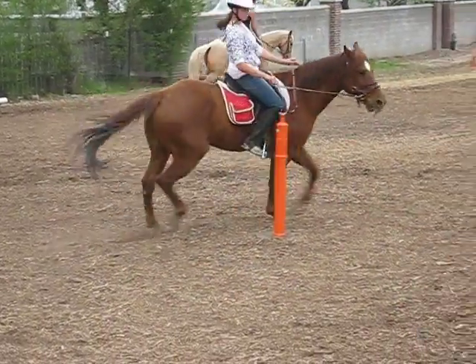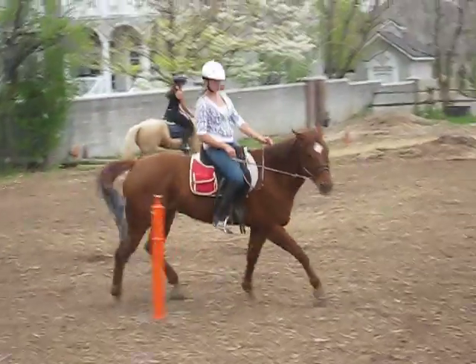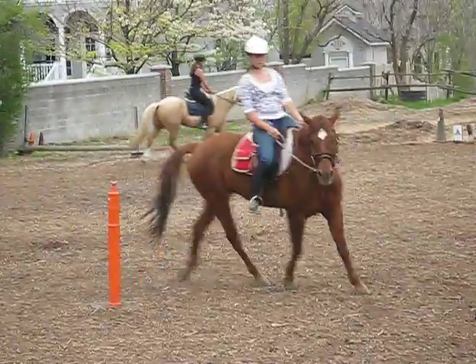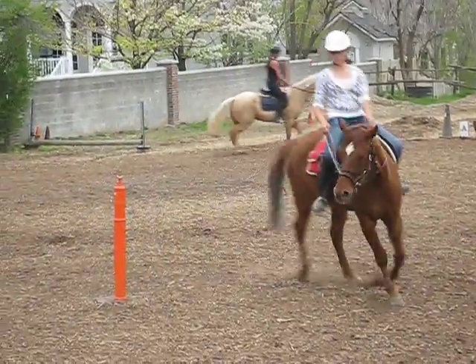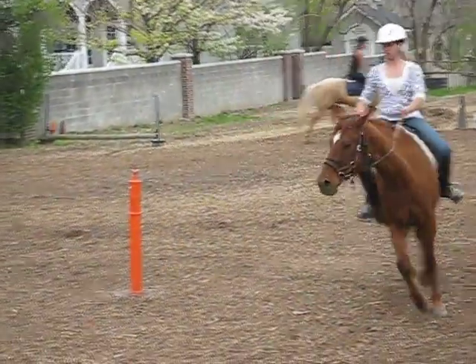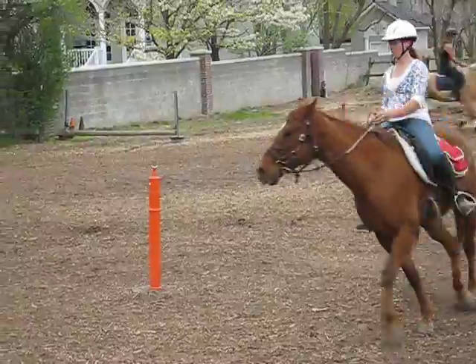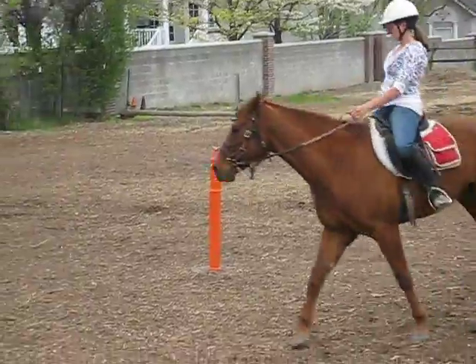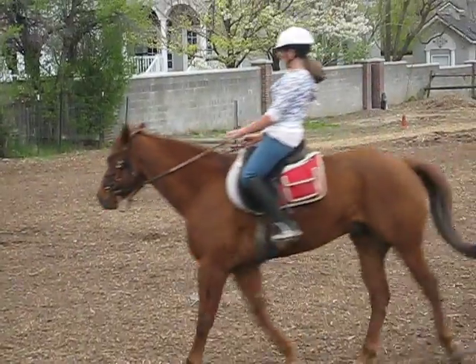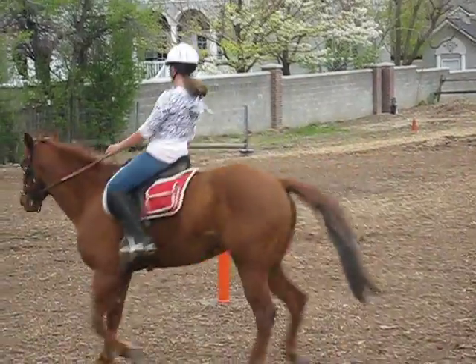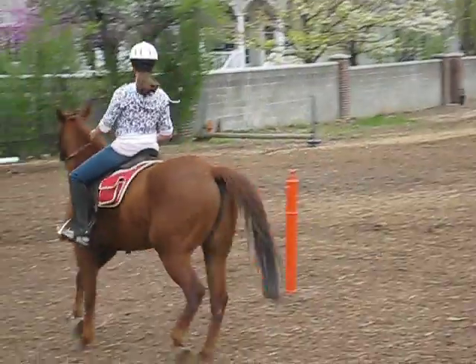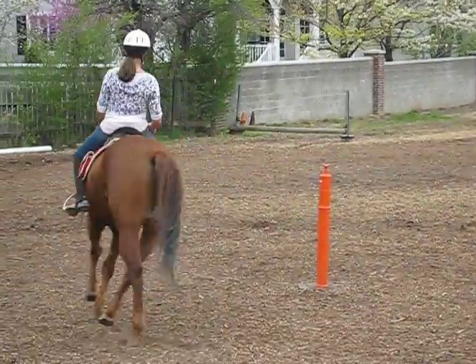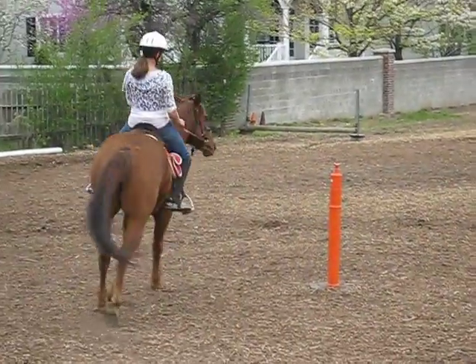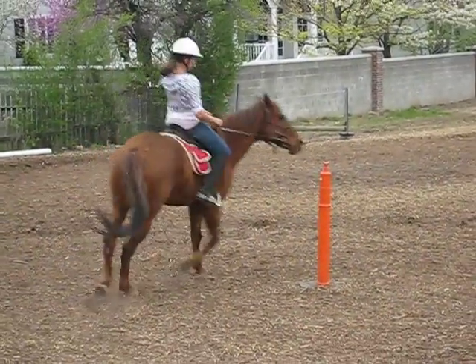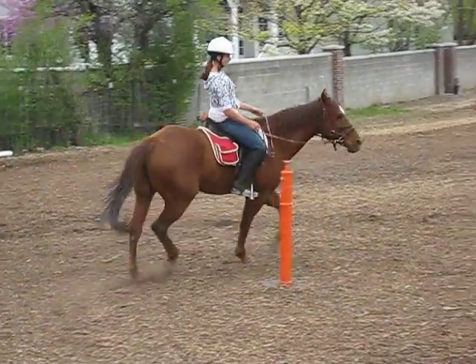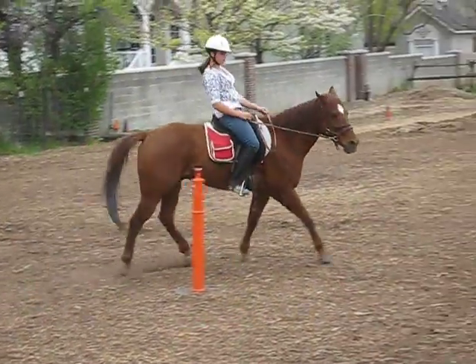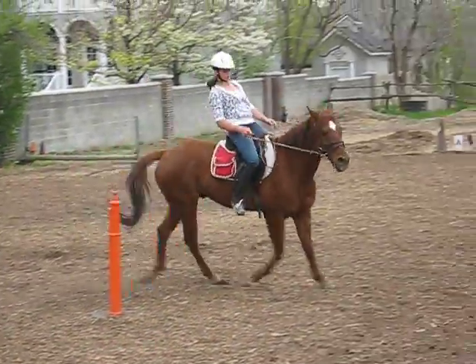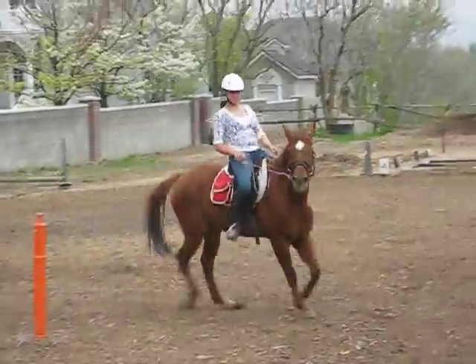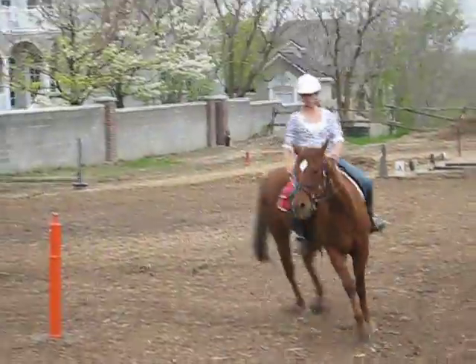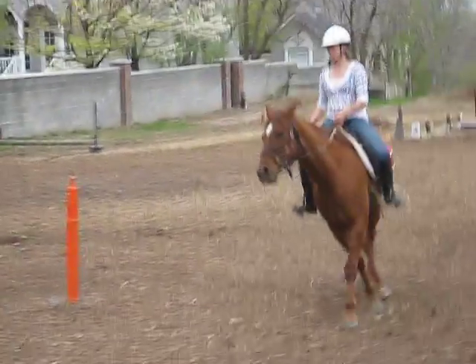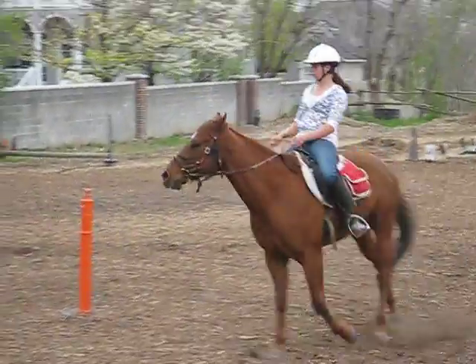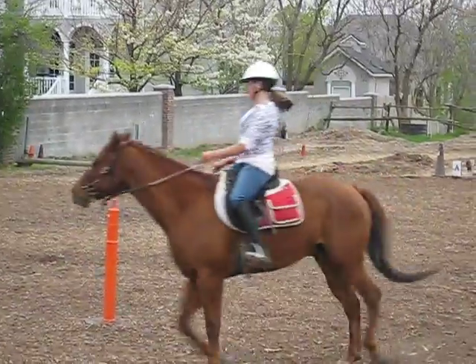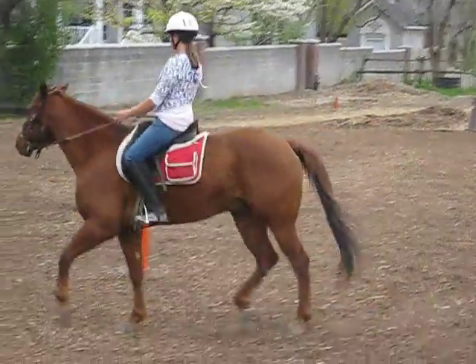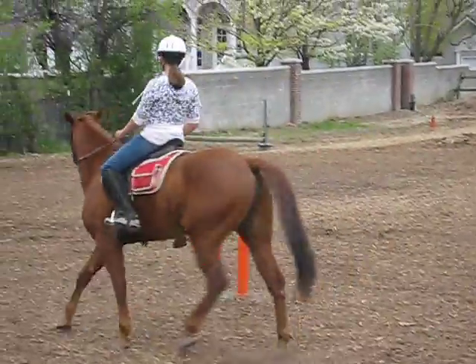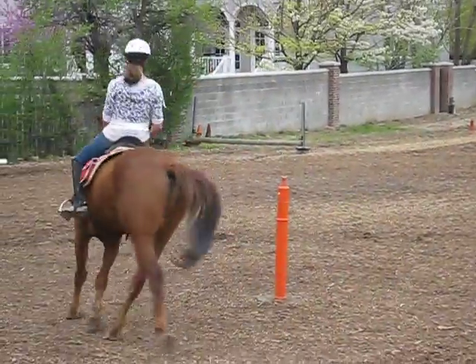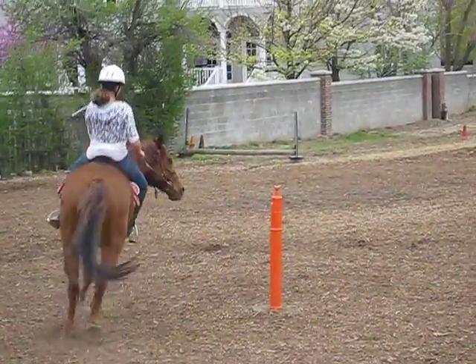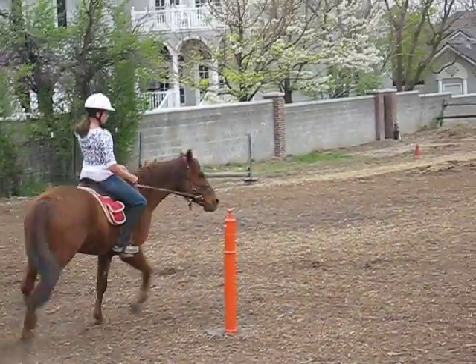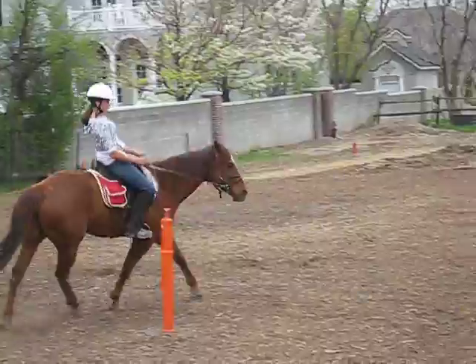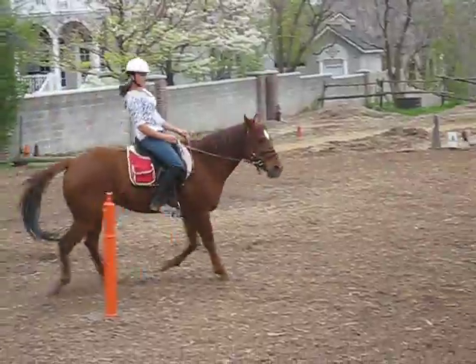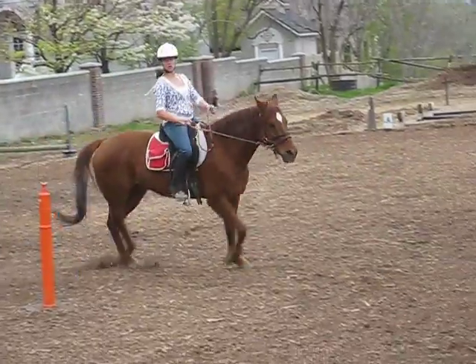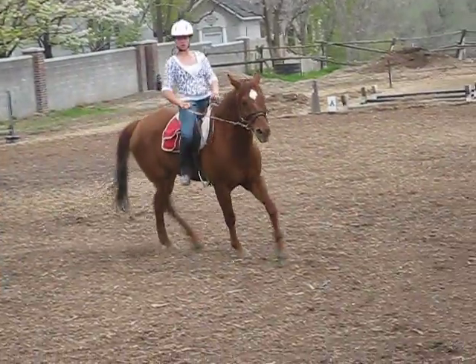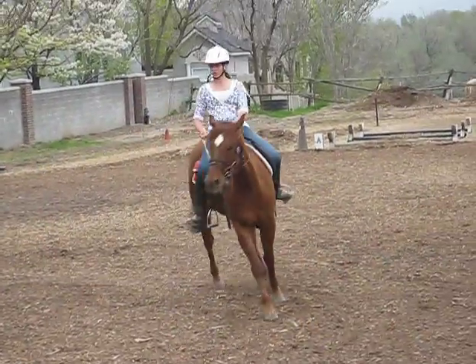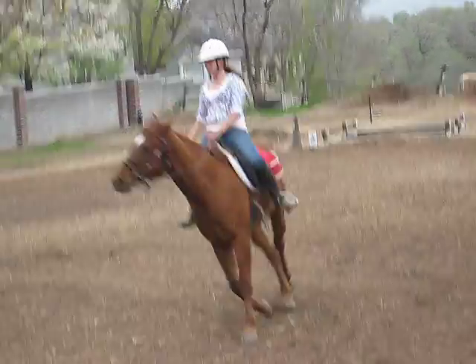Don't let him fall on his forehand. When he goes to do those small circles, that's his problem — he cheats really bad. He can do the tiniest circle possible, but he's not engaging his hindquarters at all. Sometimes putting both reins in one hand and having a stick and smacking him on the butt helps.